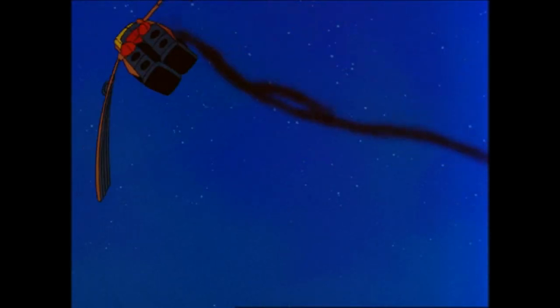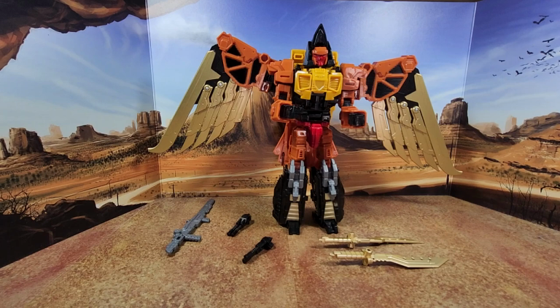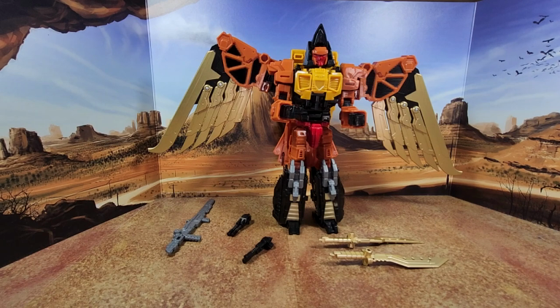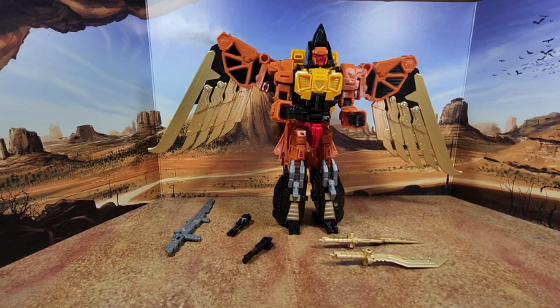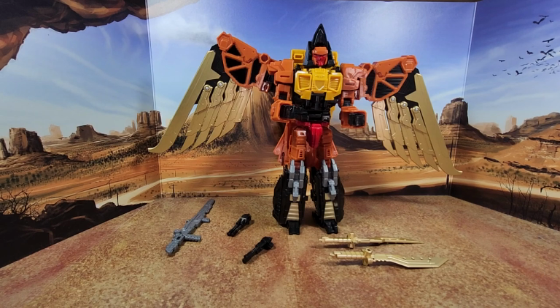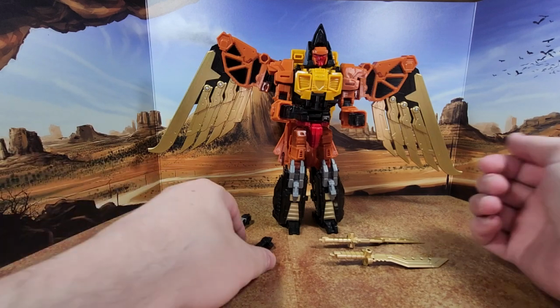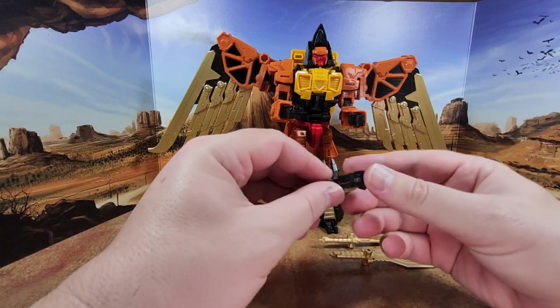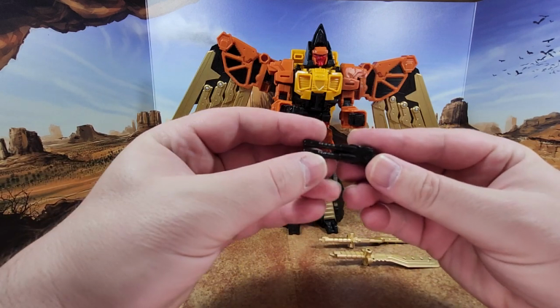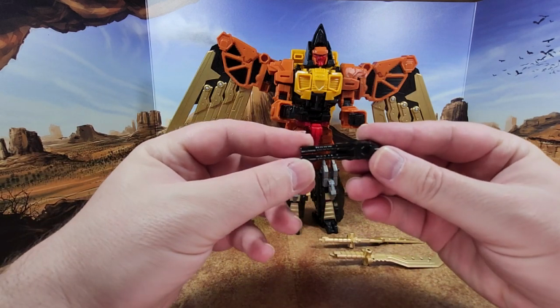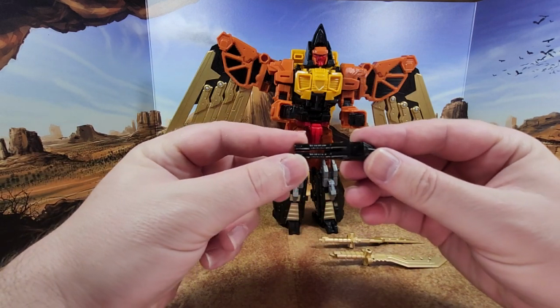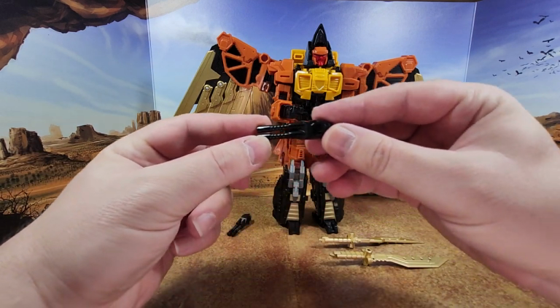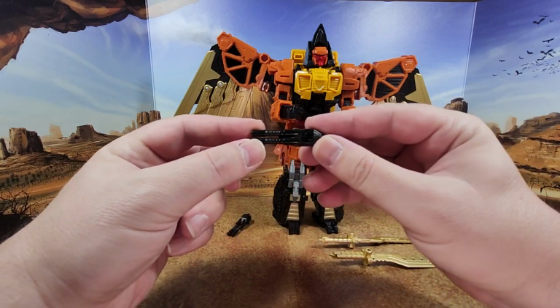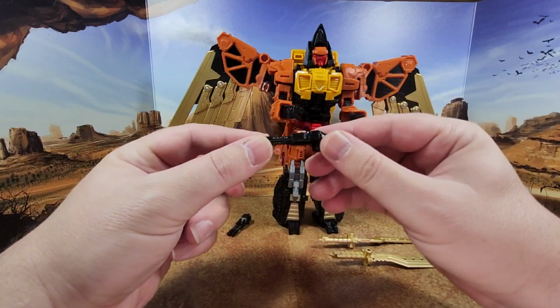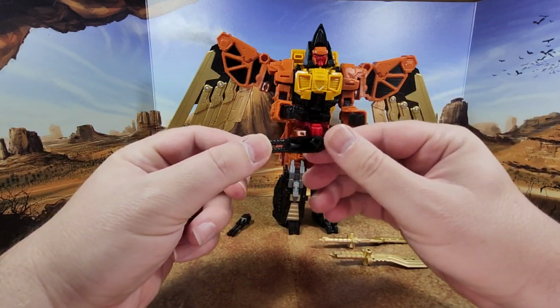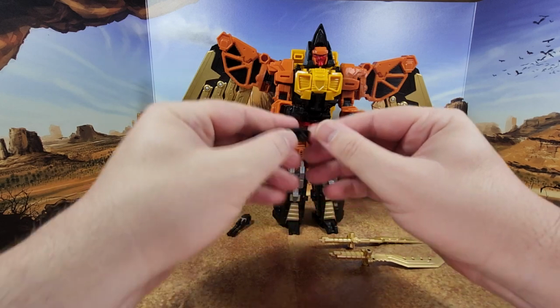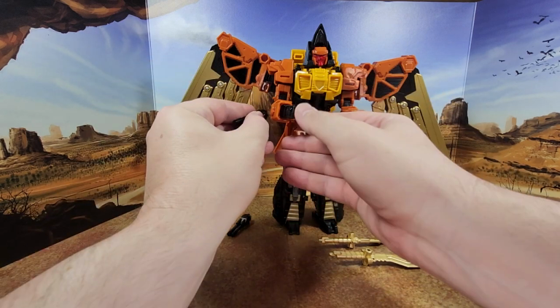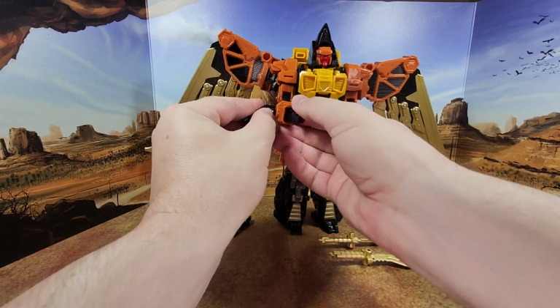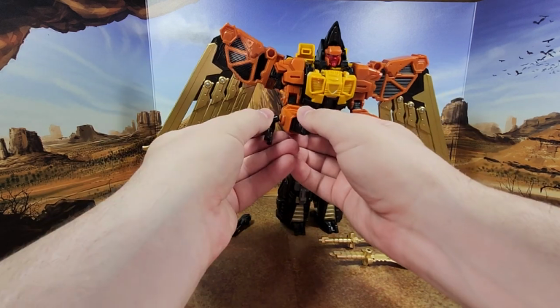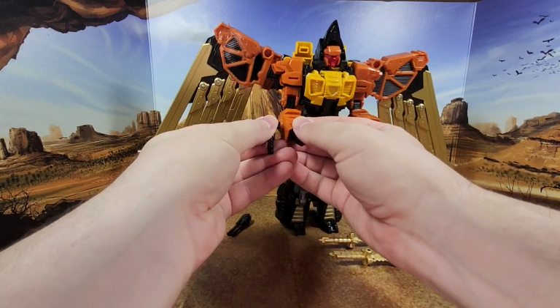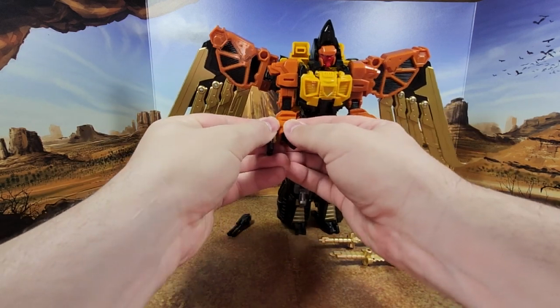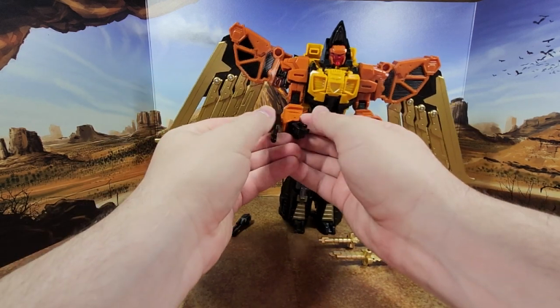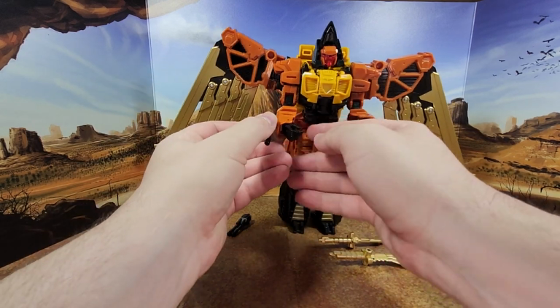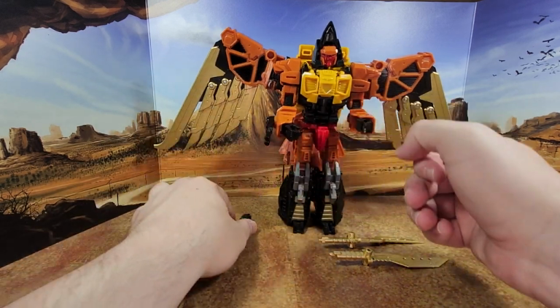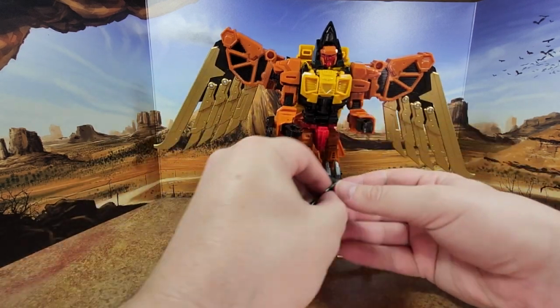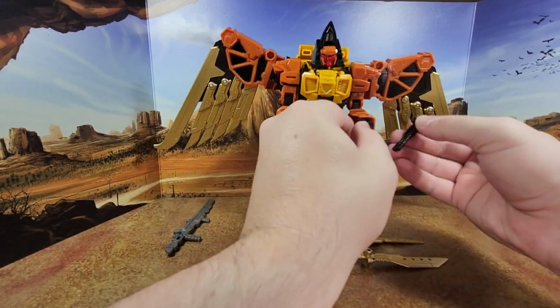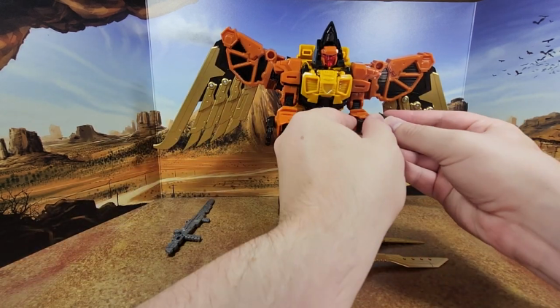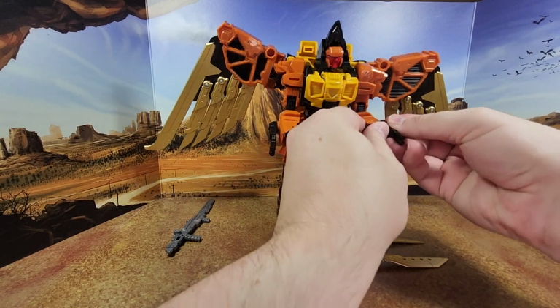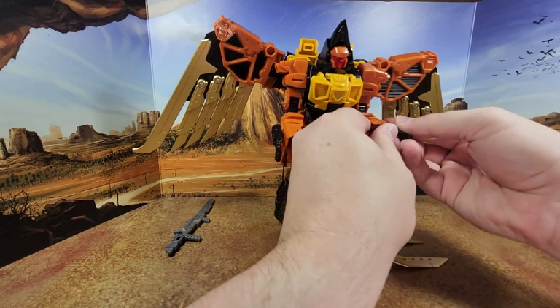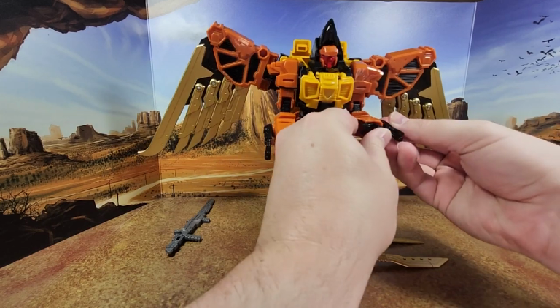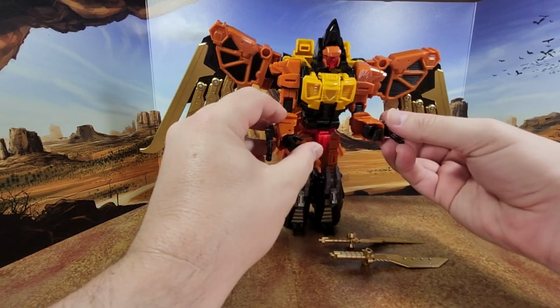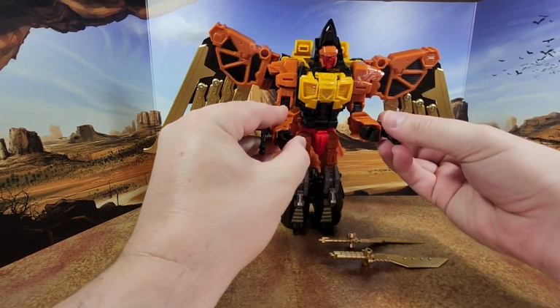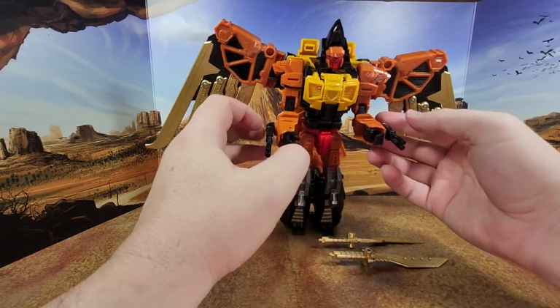And now with part 2, the accessories. You have those 2 little wrist cannons, really well done. You're gonna put them here and then forget they exist, because you never really have to take them out.